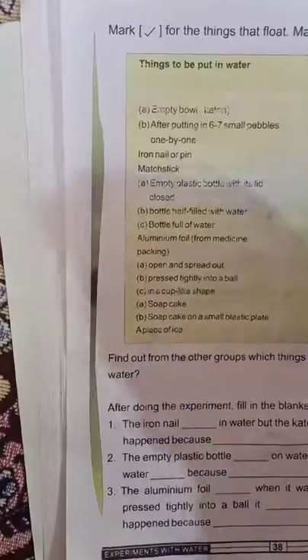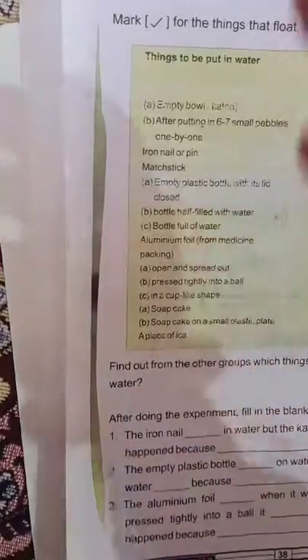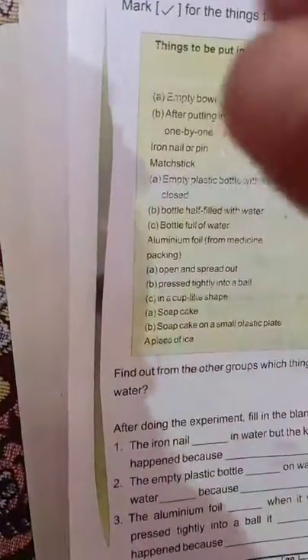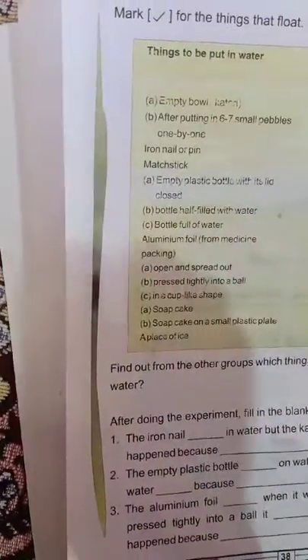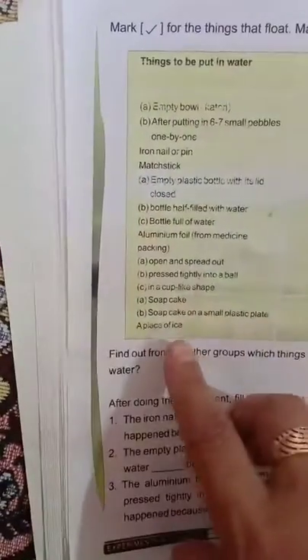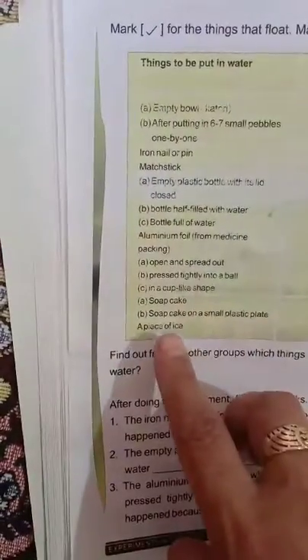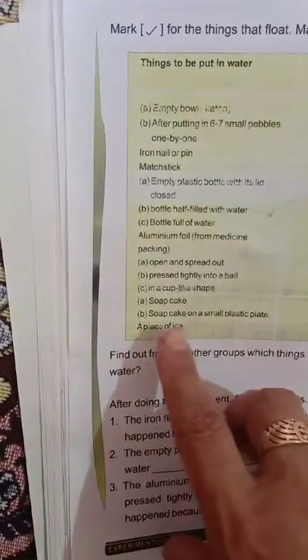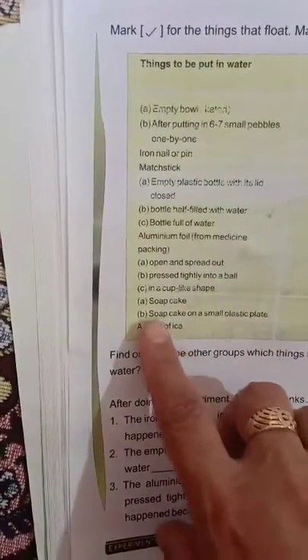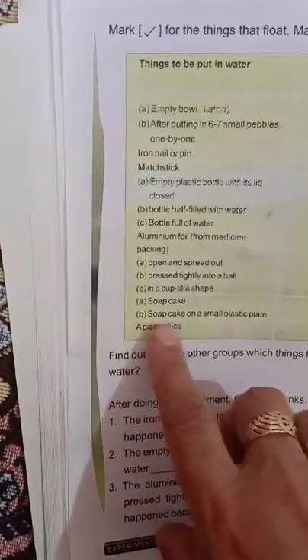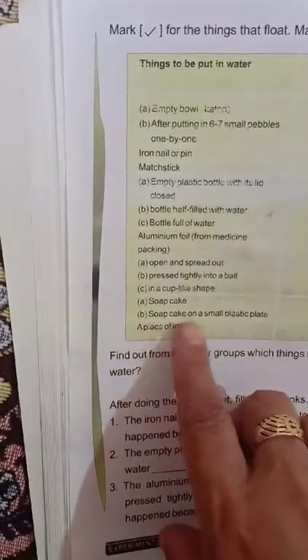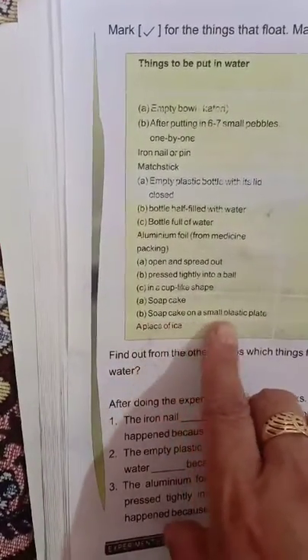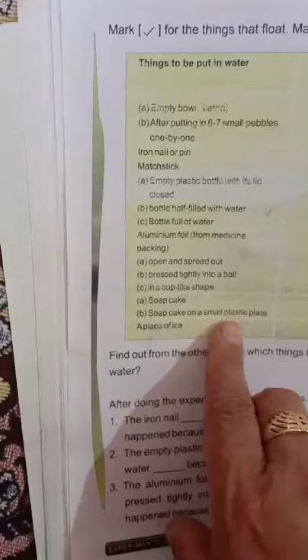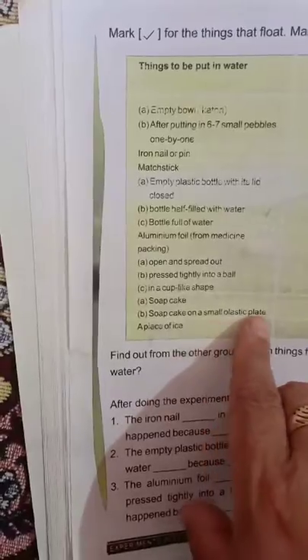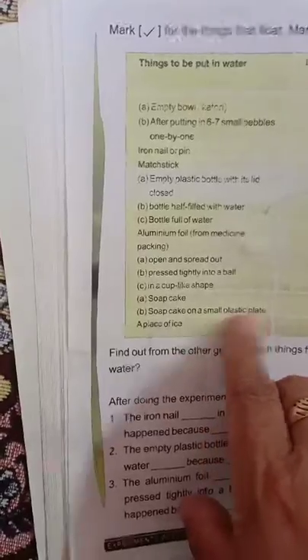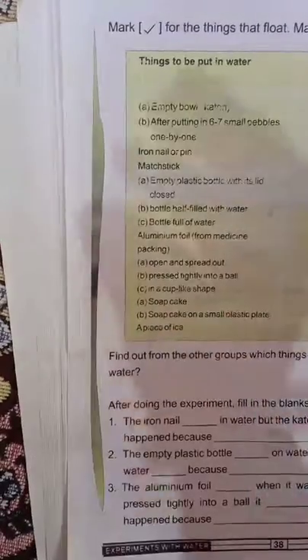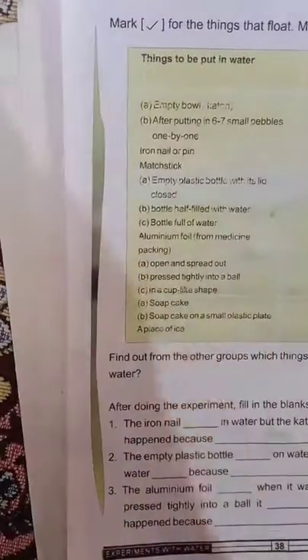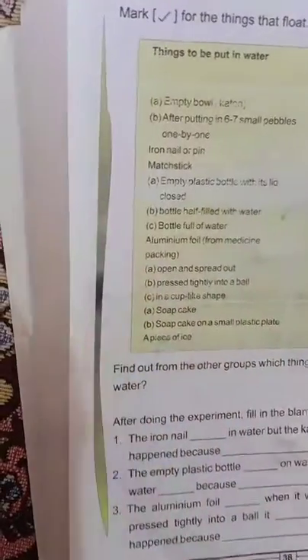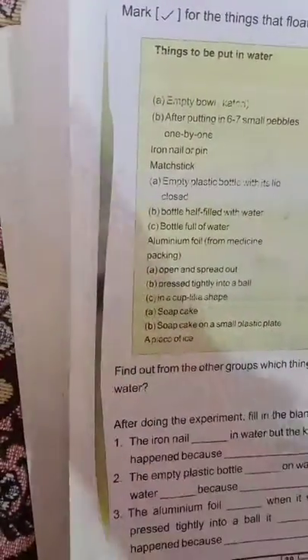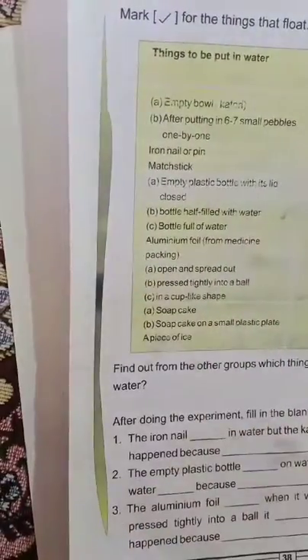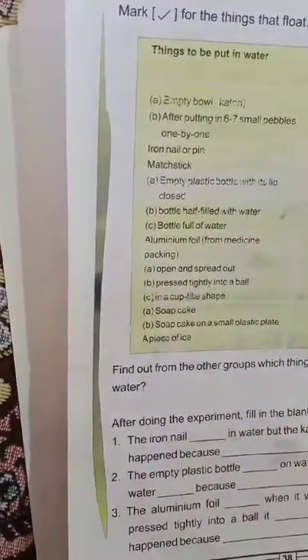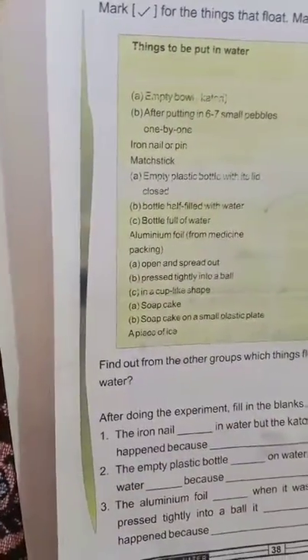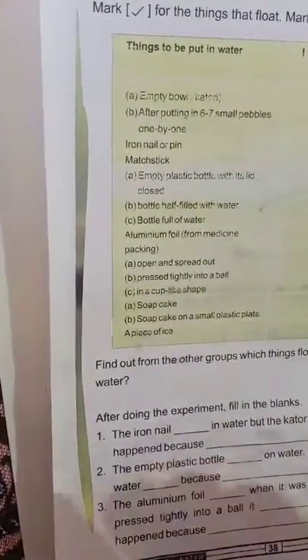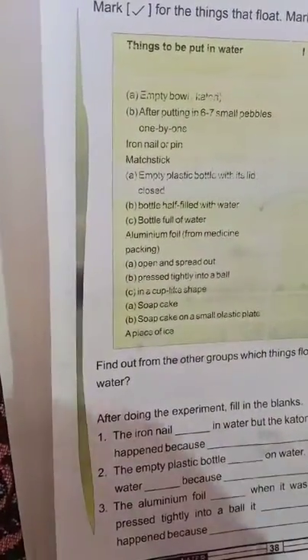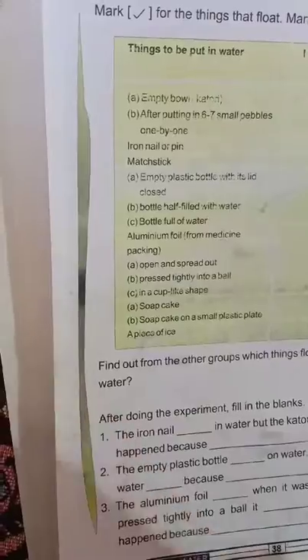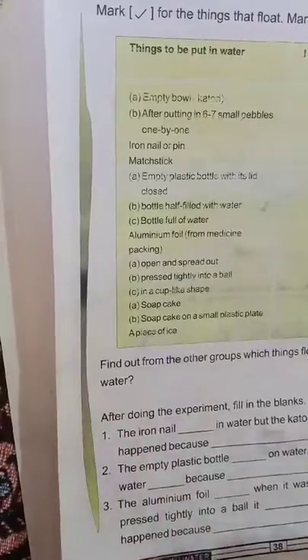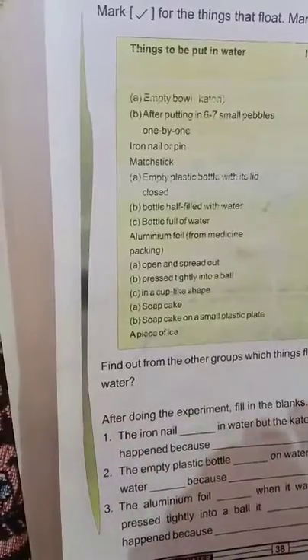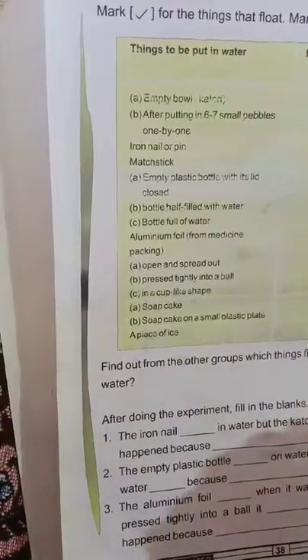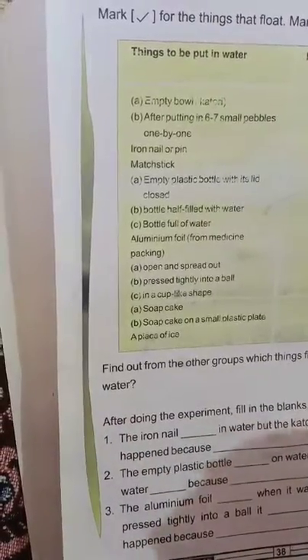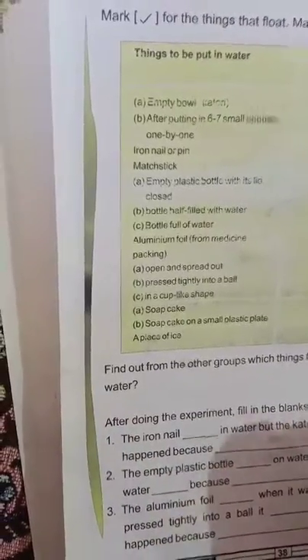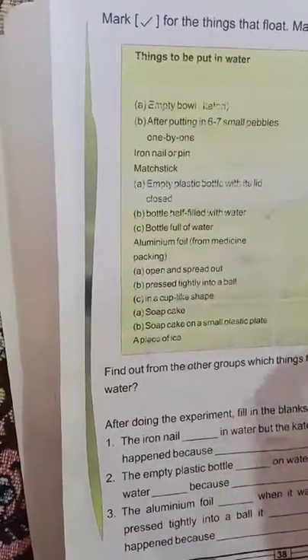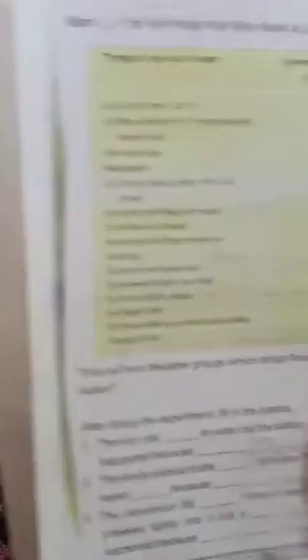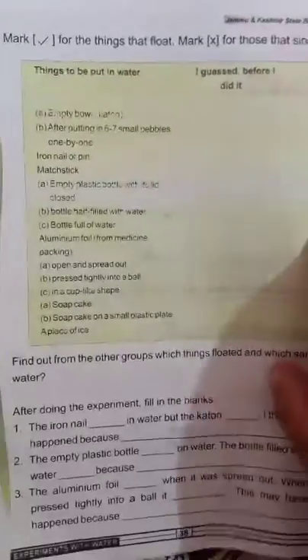Use a small plastic bowl, a mini-piece tube, a plastic bottle, and a soap cake. For this experiment, the soap cake is easy to use.